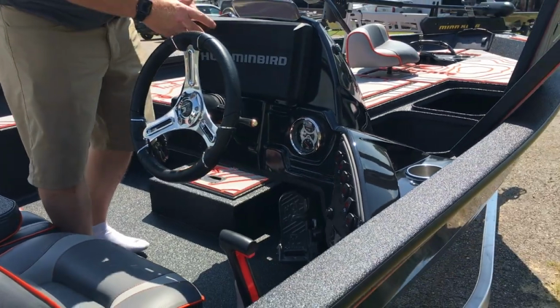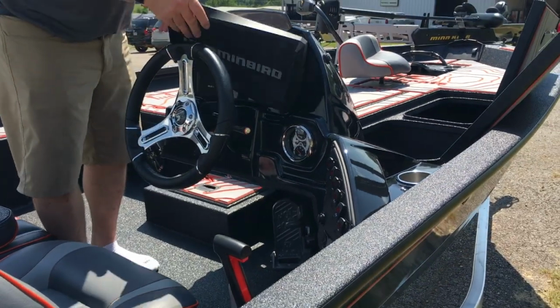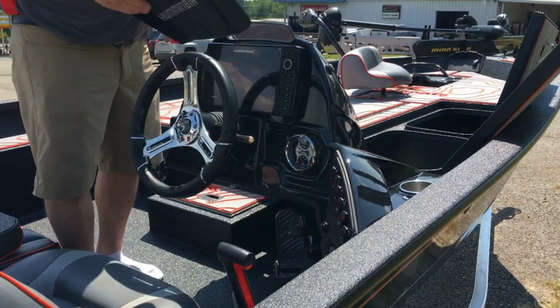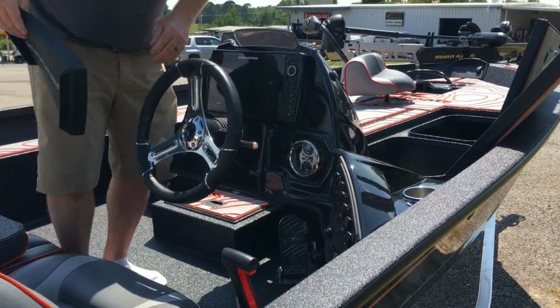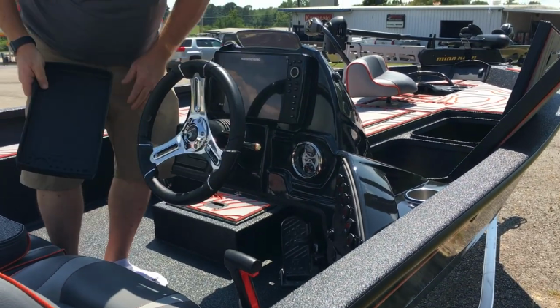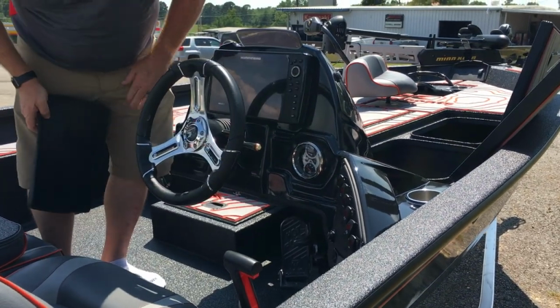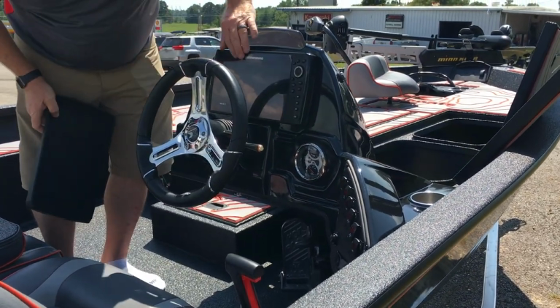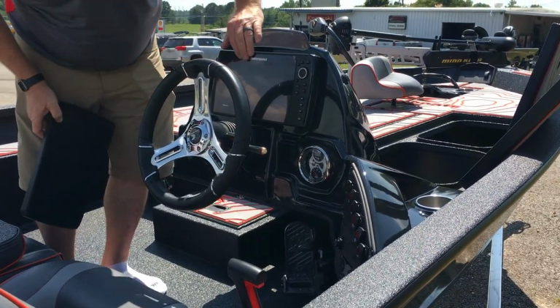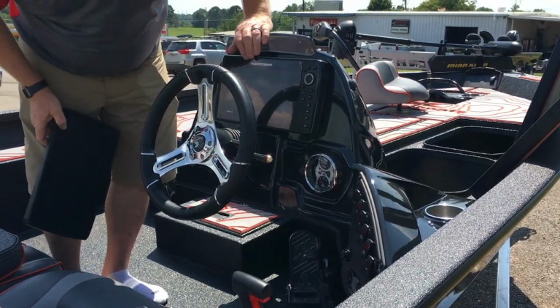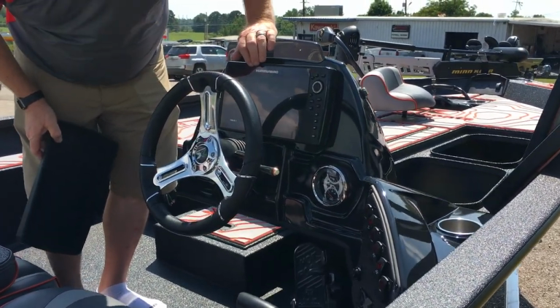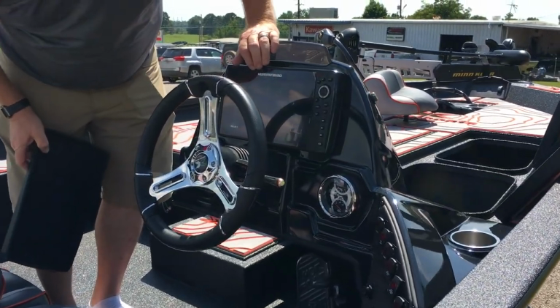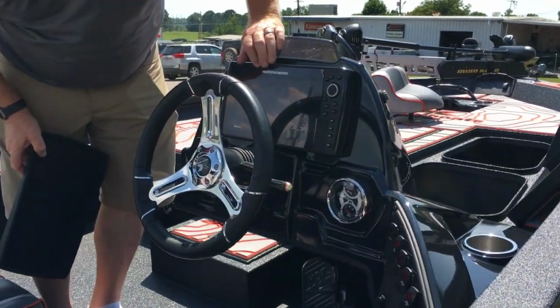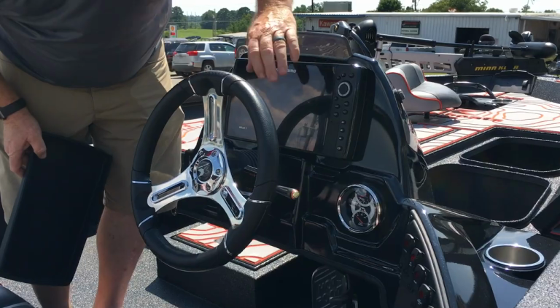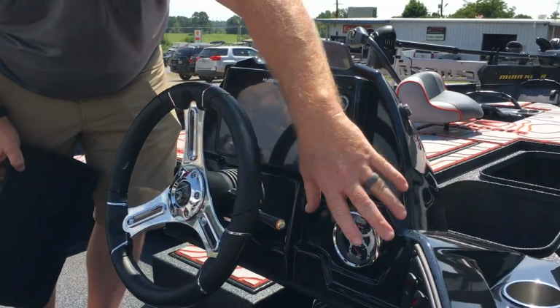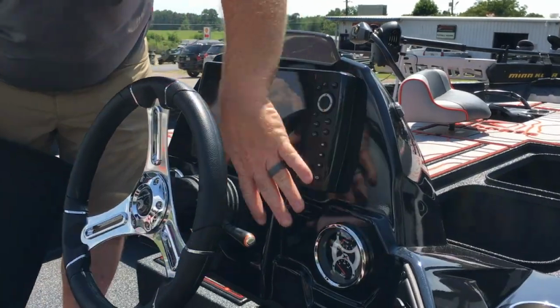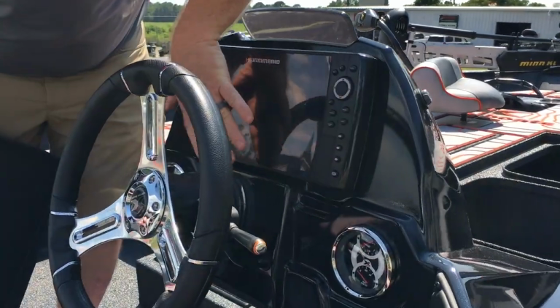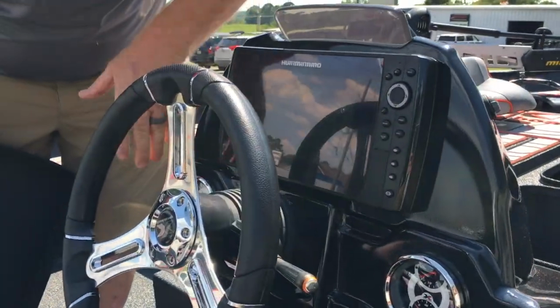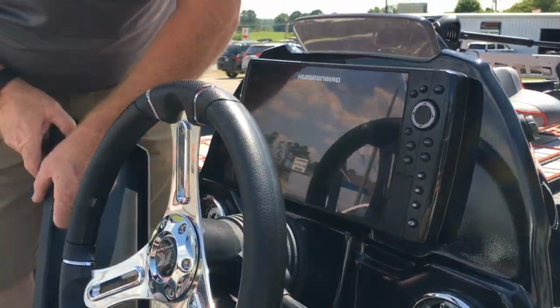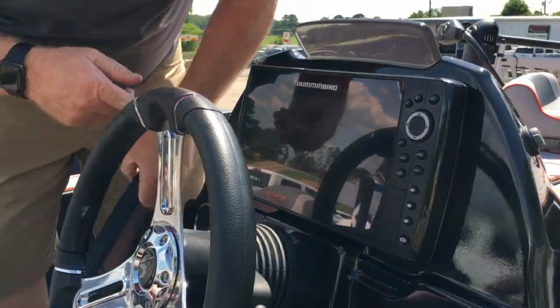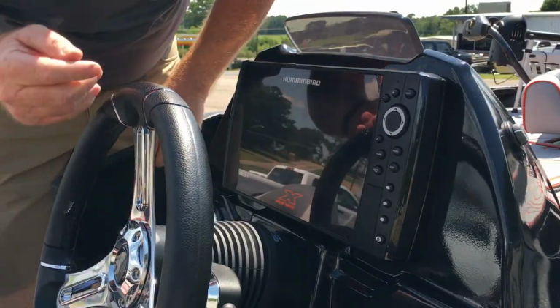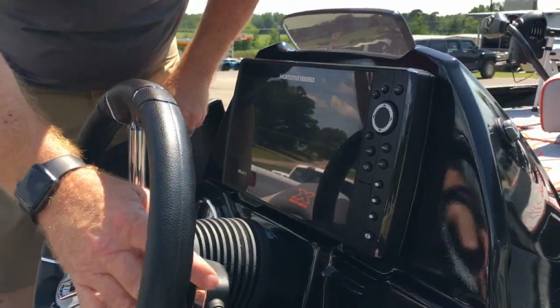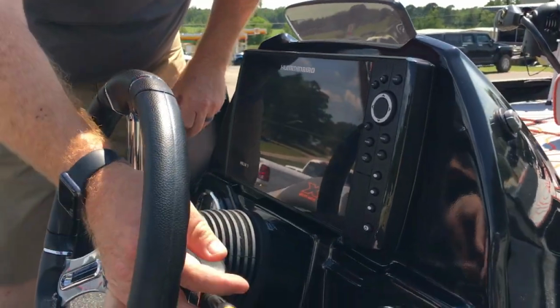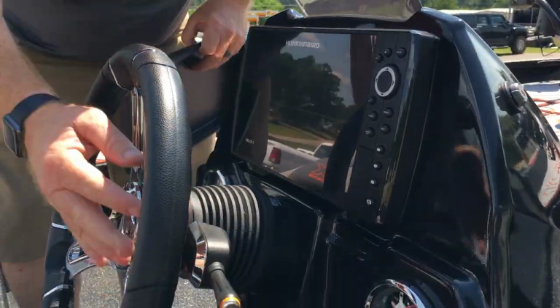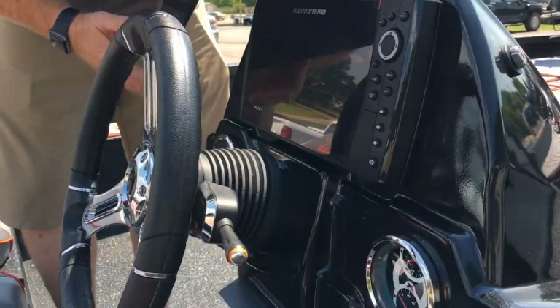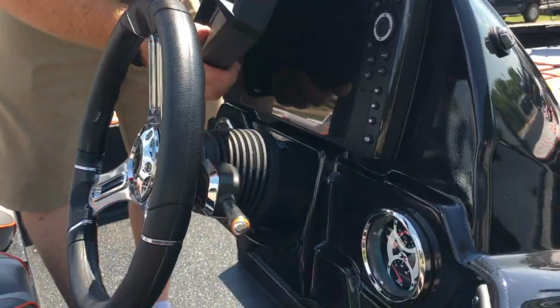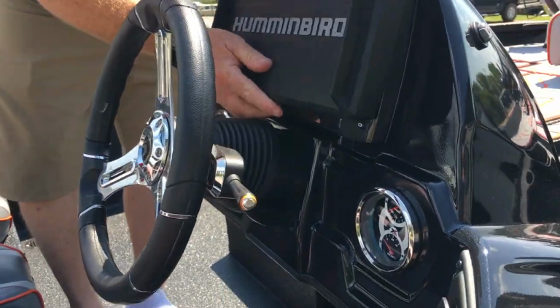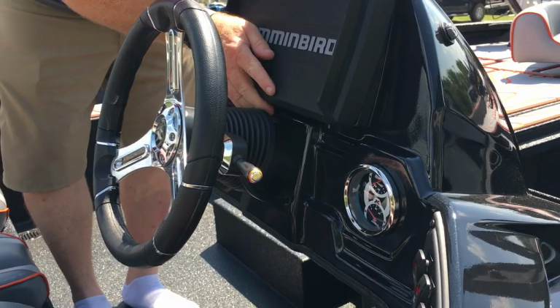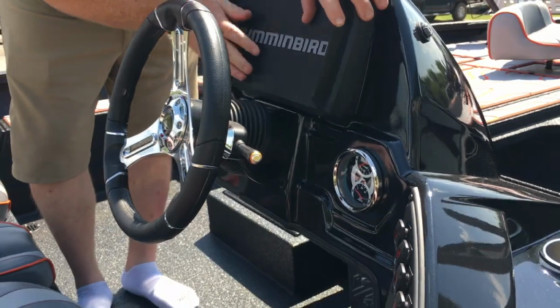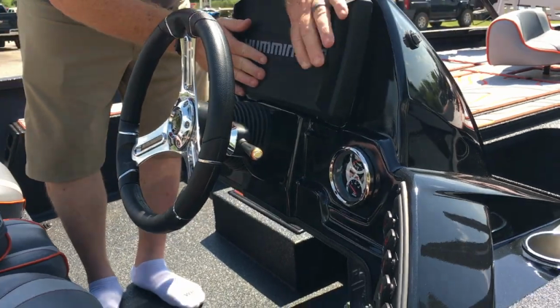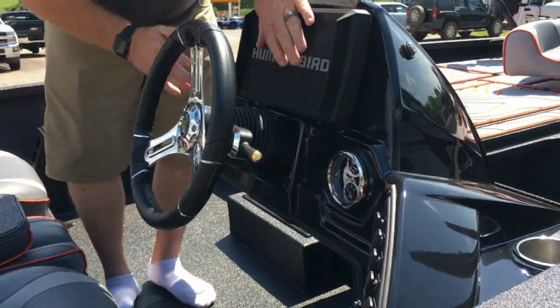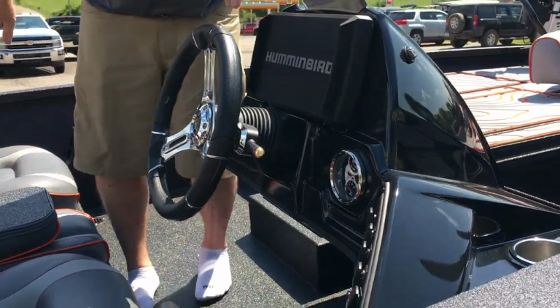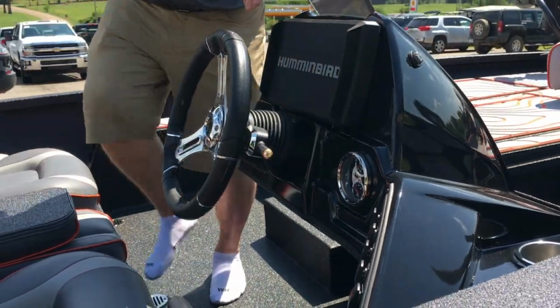Right here we have the Helix 9 upgrade in the dash. We have all our switches, our multi-functional gauges, our hot foot, and our trim on the wheel. All of that is what comes in the elite package.